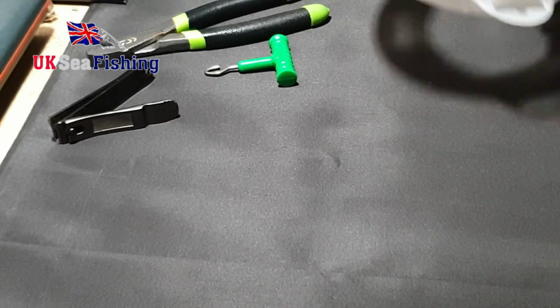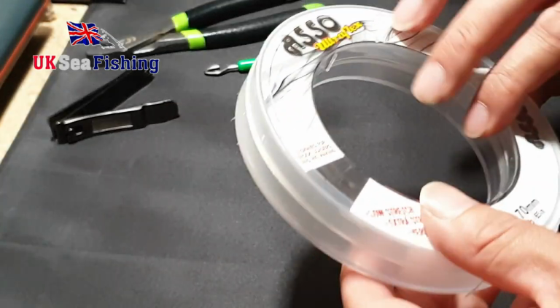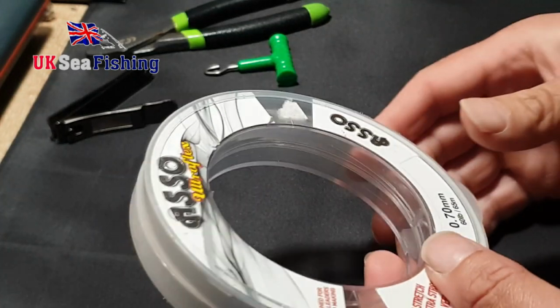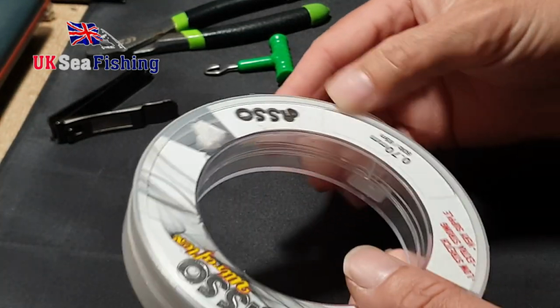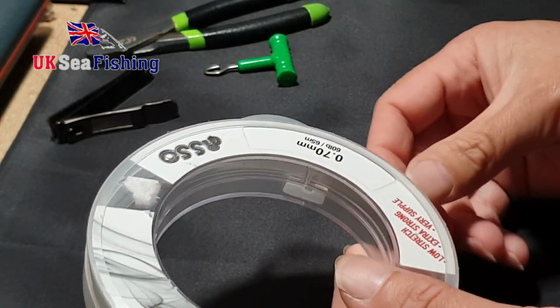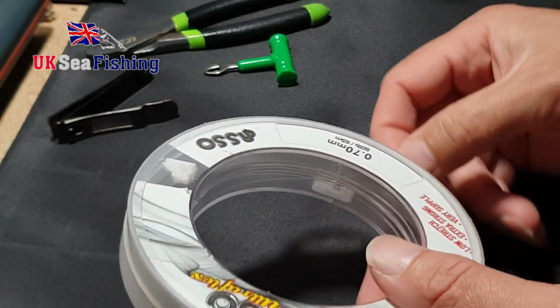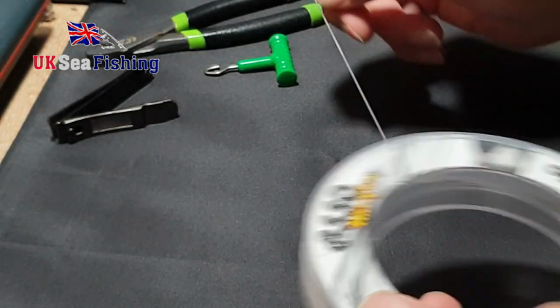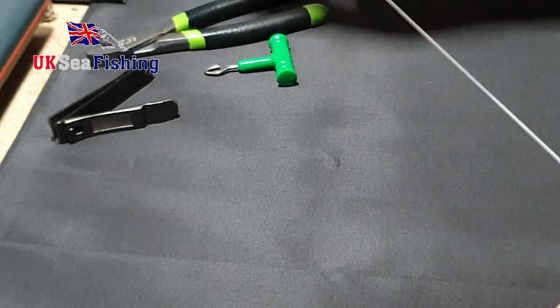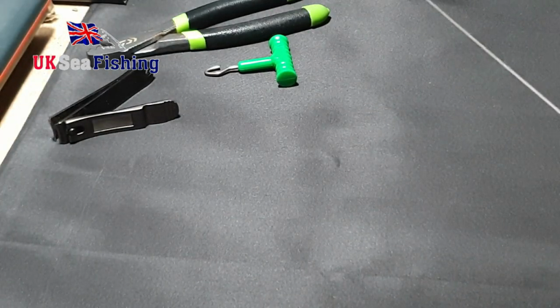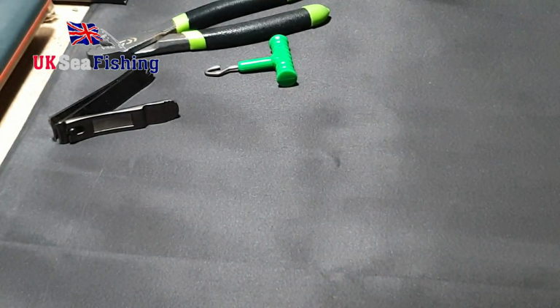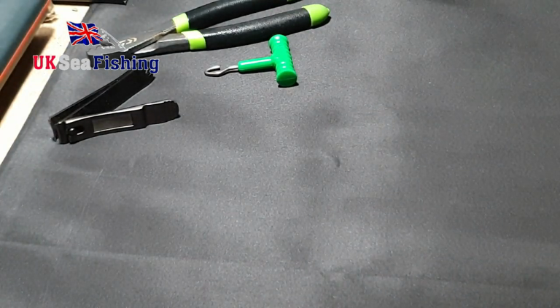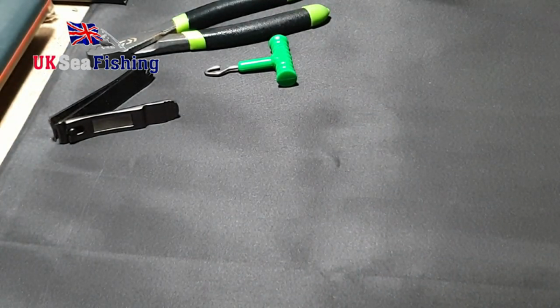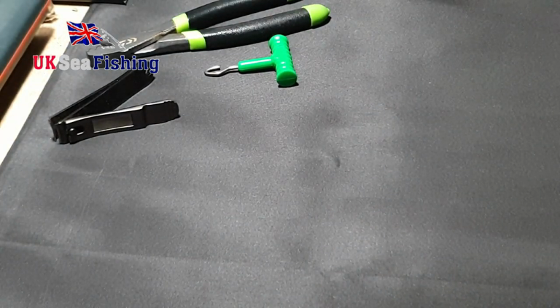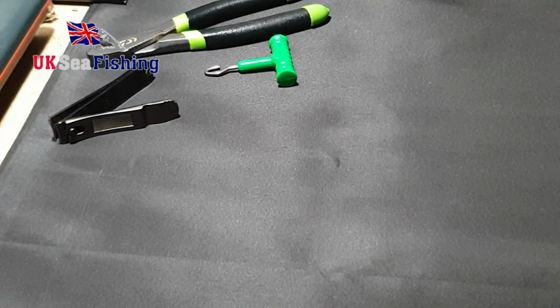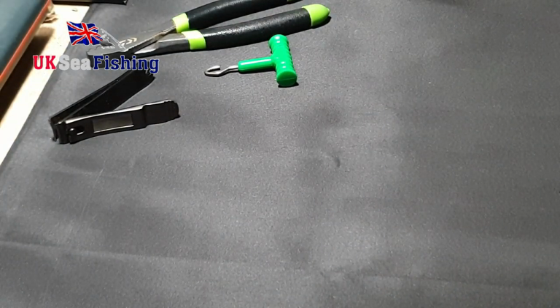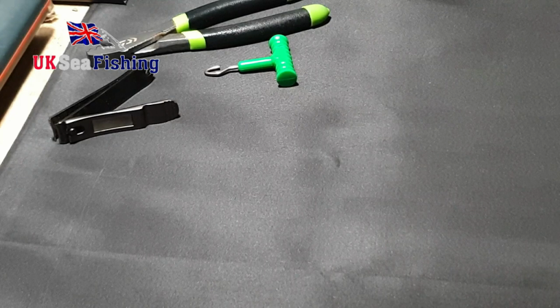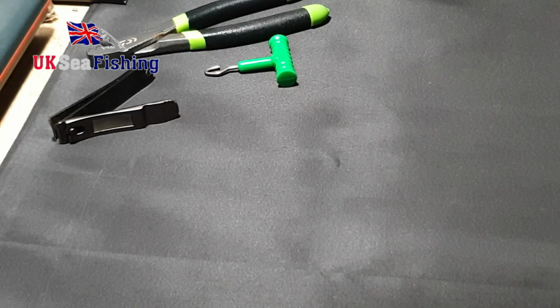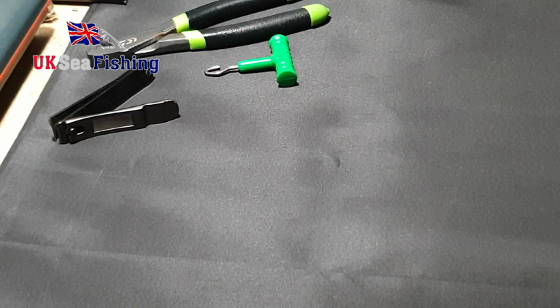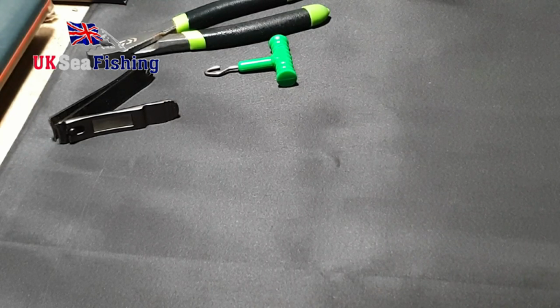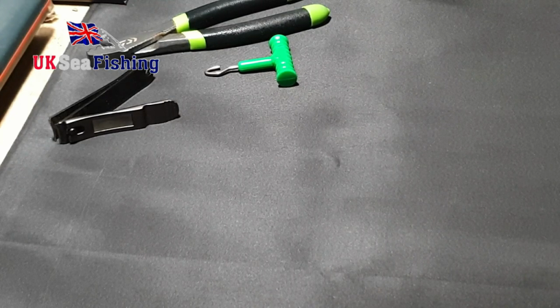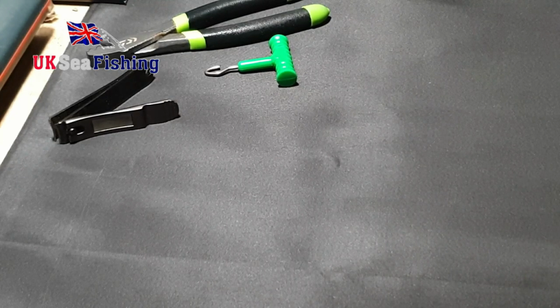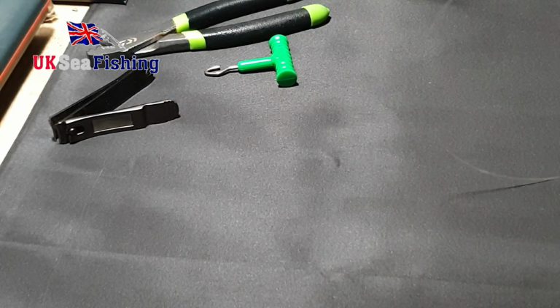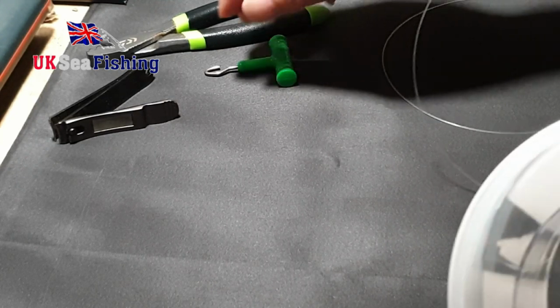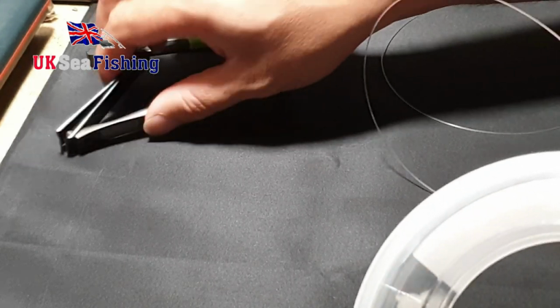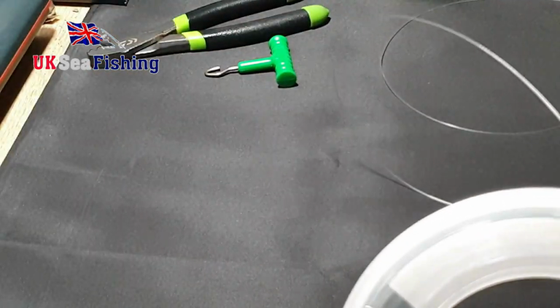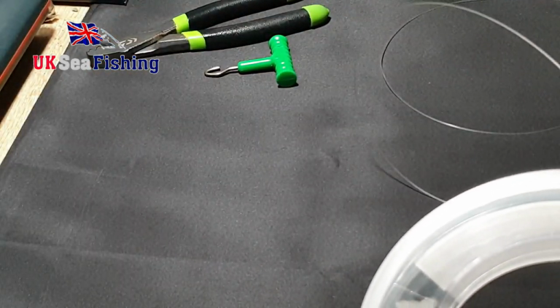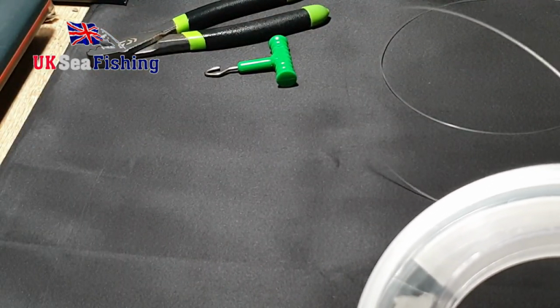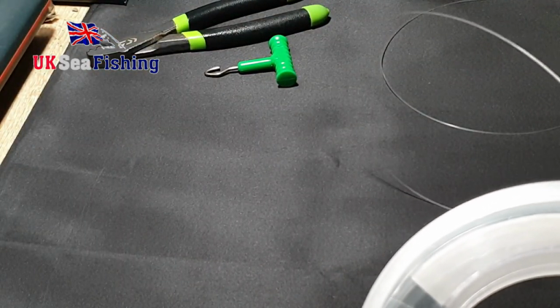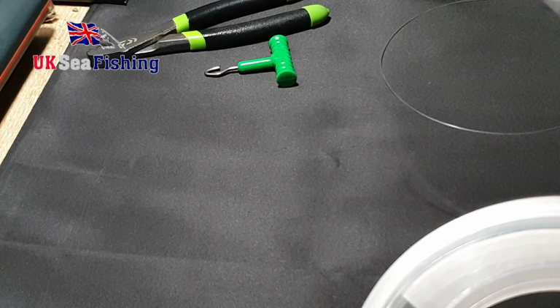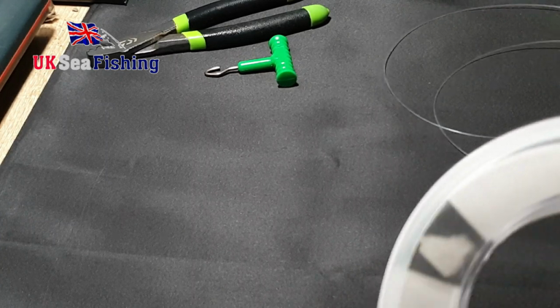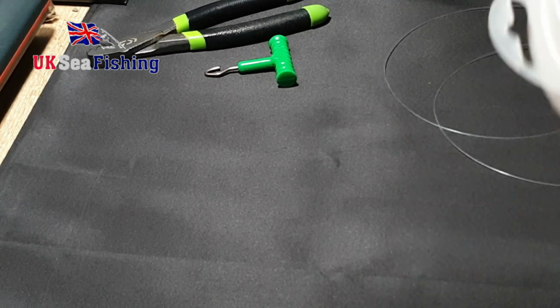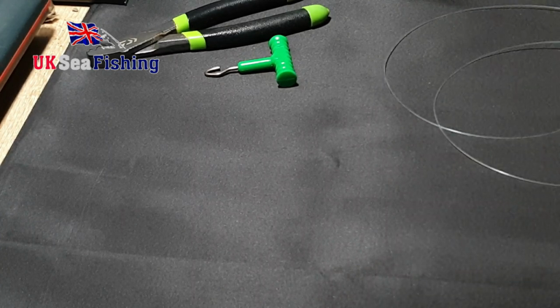Okay guys, so the first thing you're going to want to do is reel off about three thirds of your rig body. This isn't going to be an overly long rig — it's going to be quite short with short snood lines.